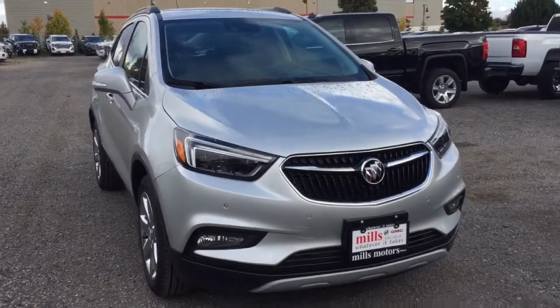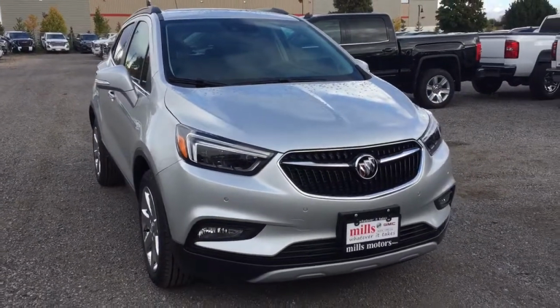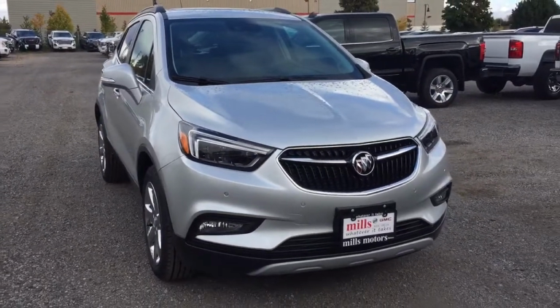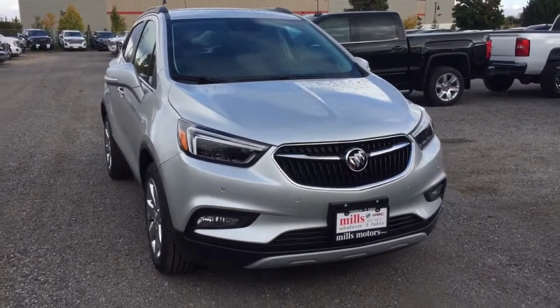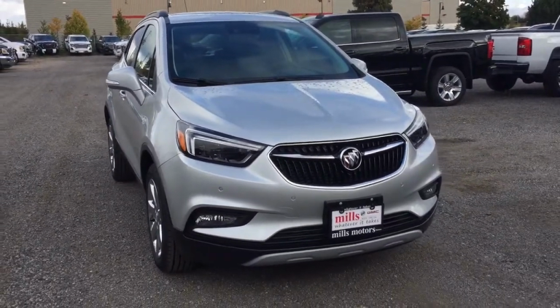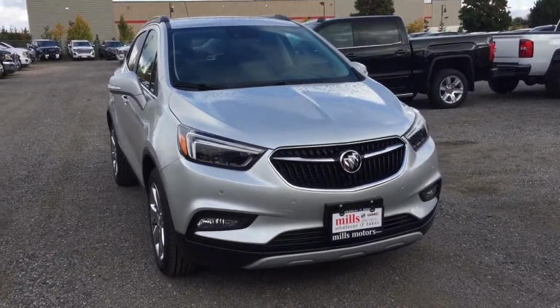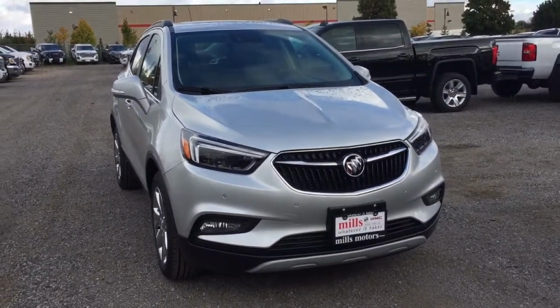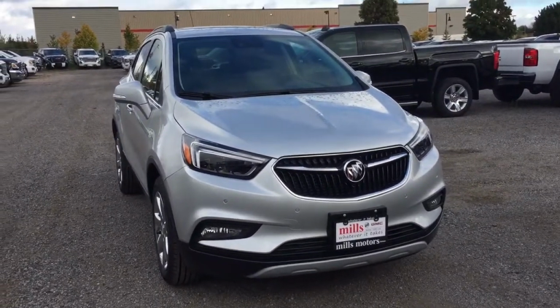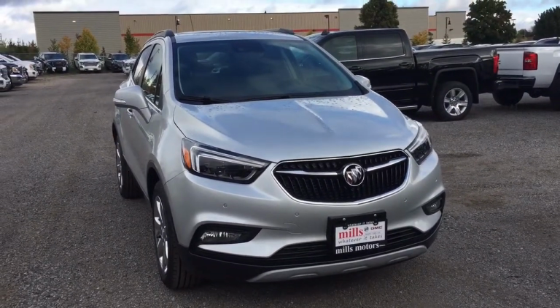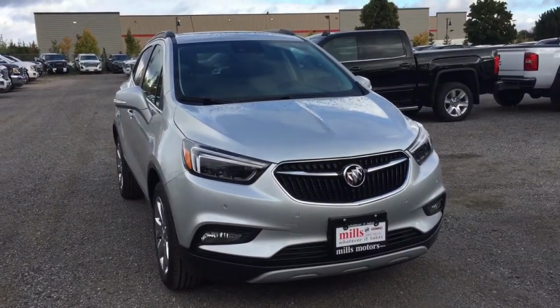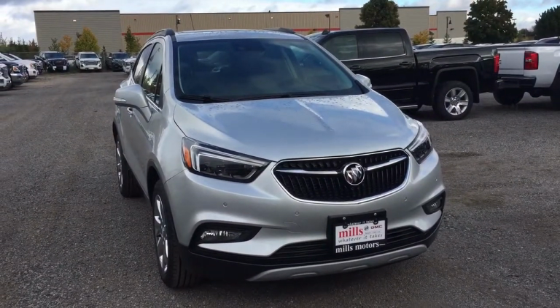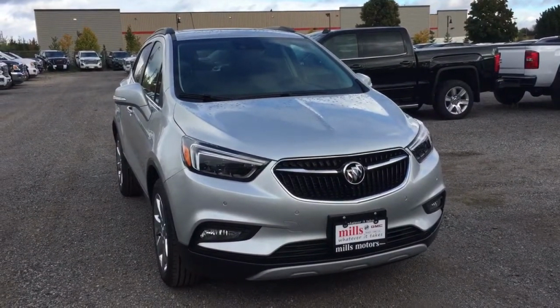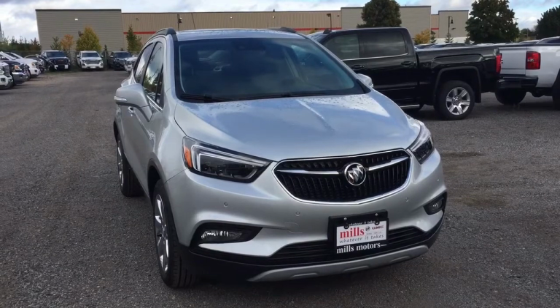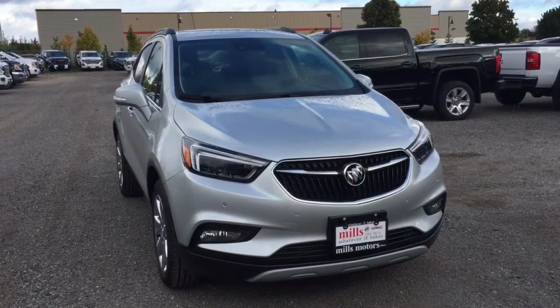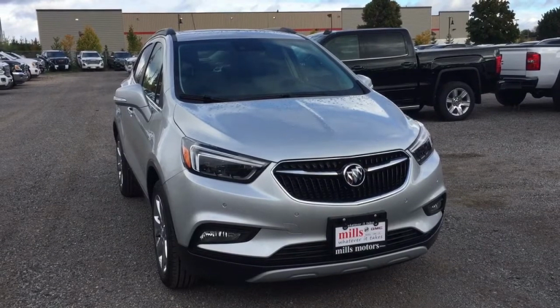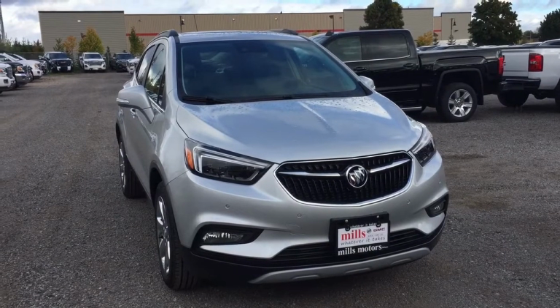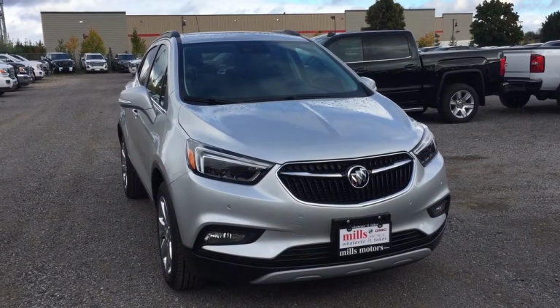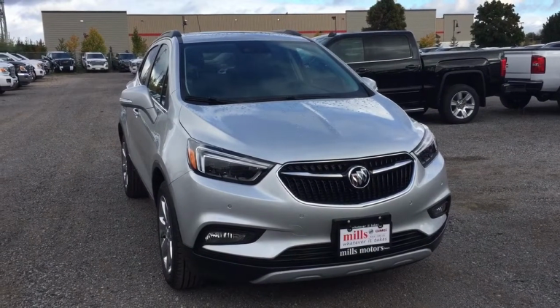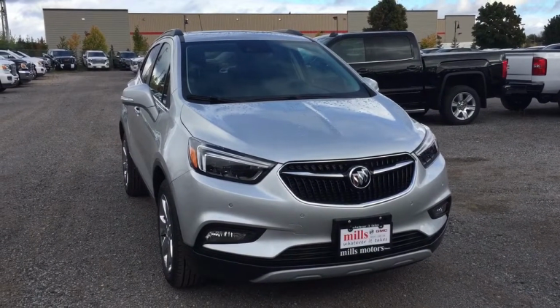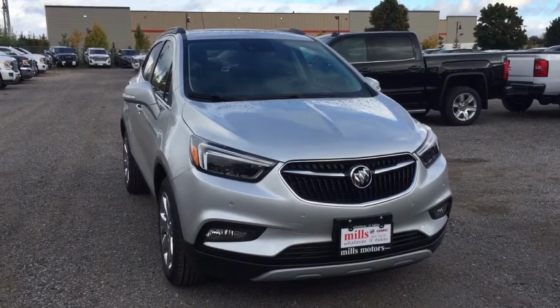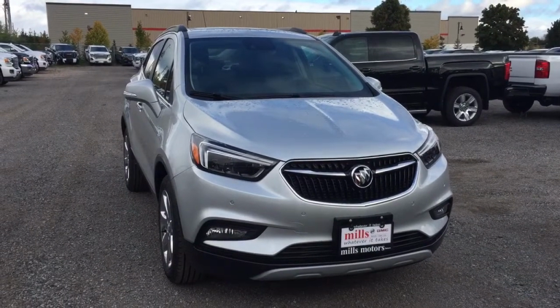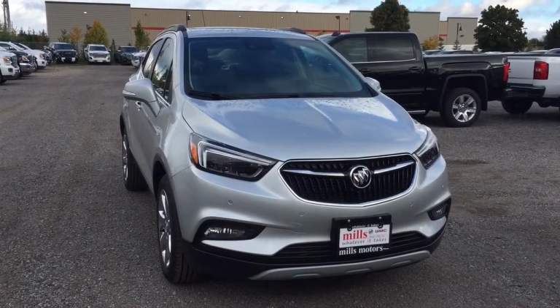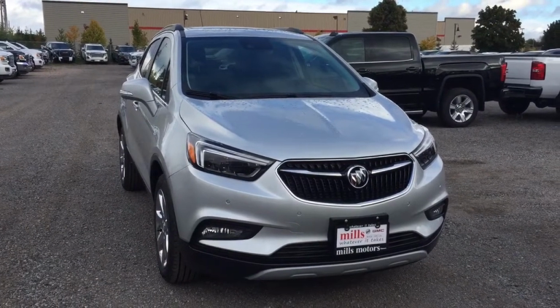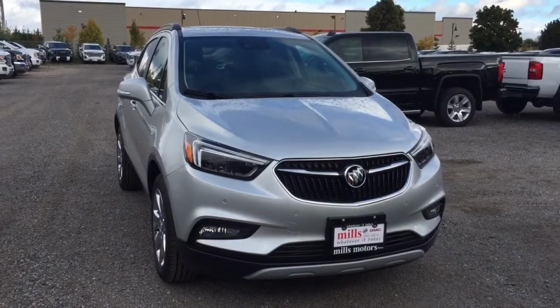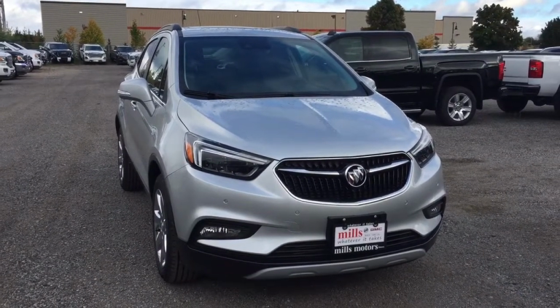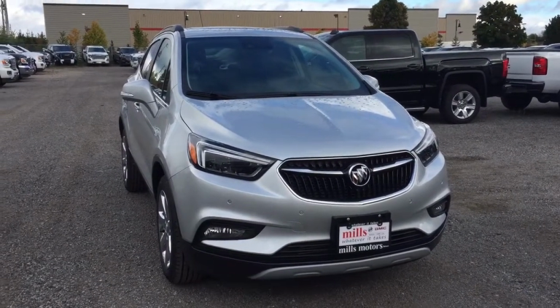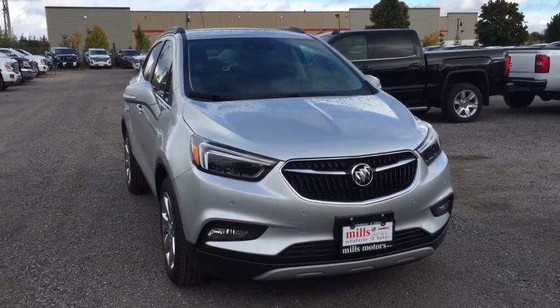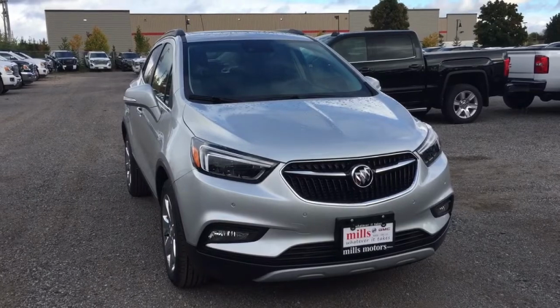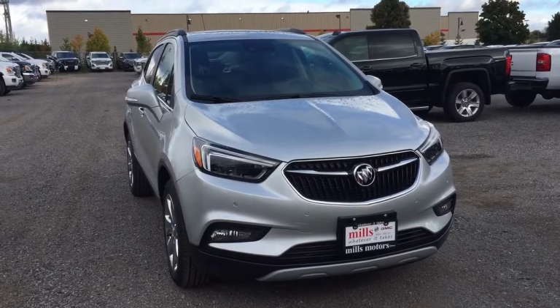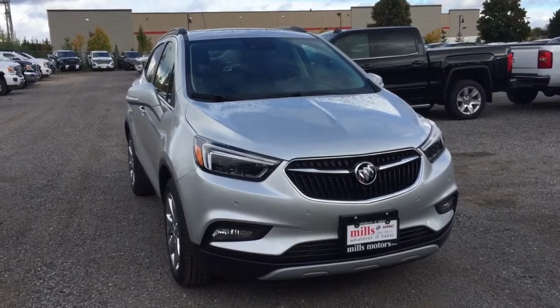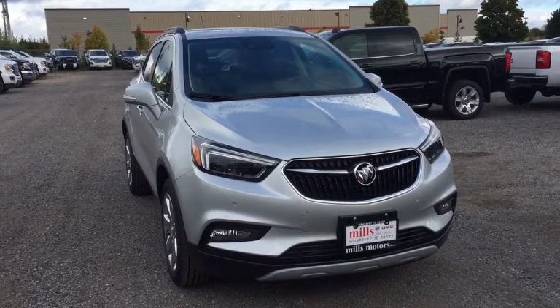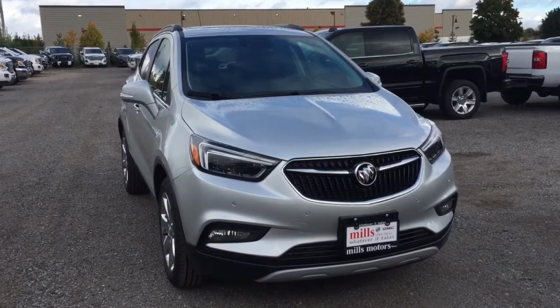That completes our look at the 2019 Buick Encore all-wheel drive. If you want to give this one a test drive, we're at Mills Motors, 240 Bond Street East in Oshawa, where we always do whatever it takes.